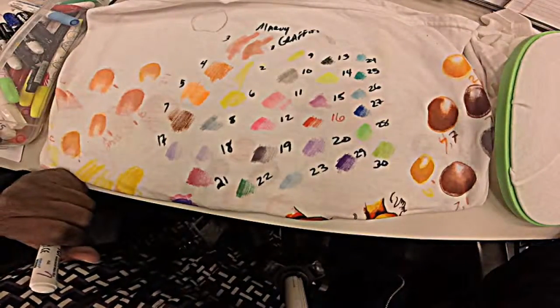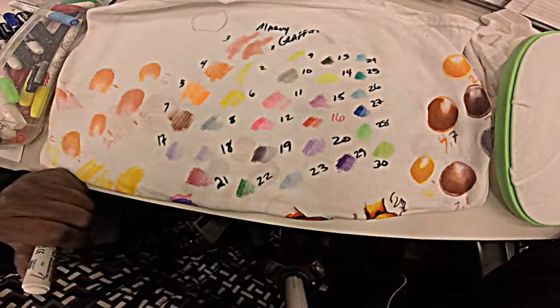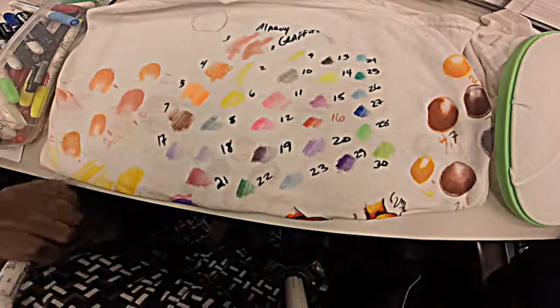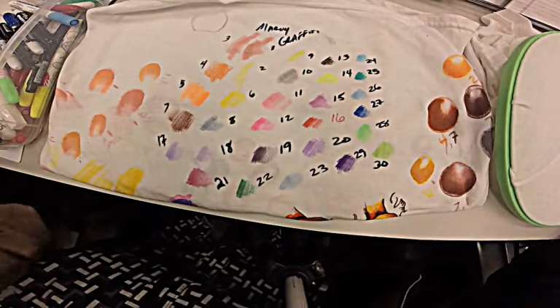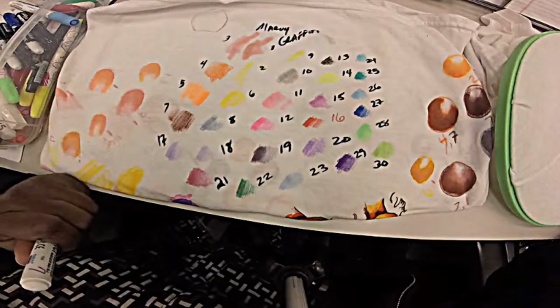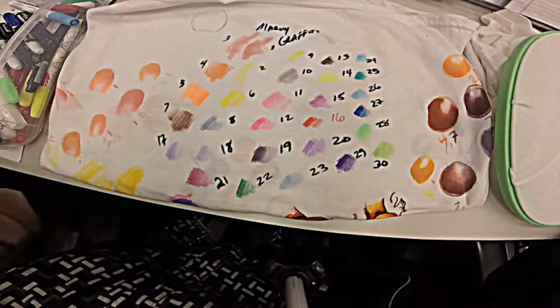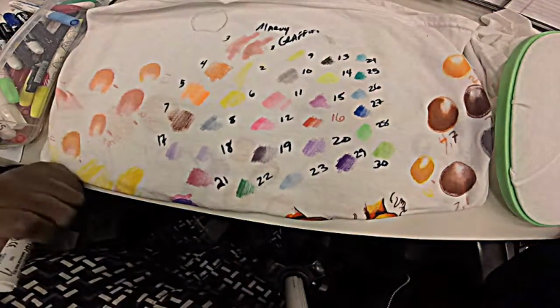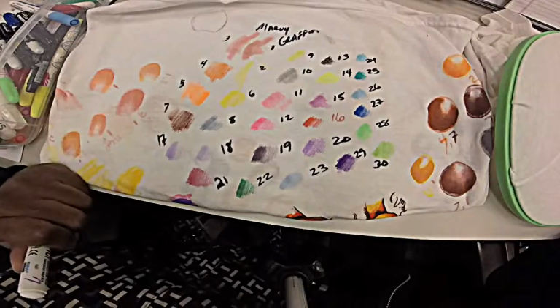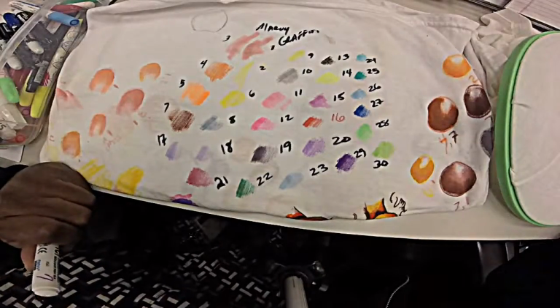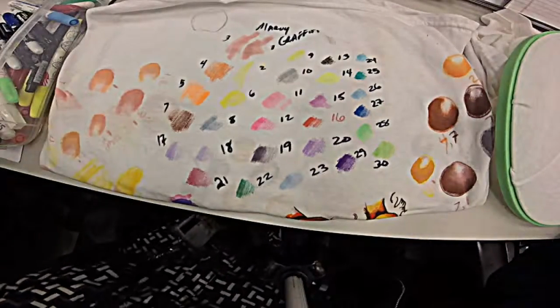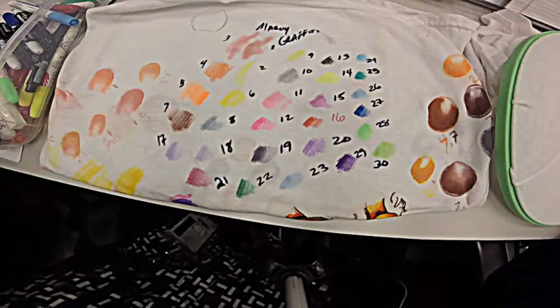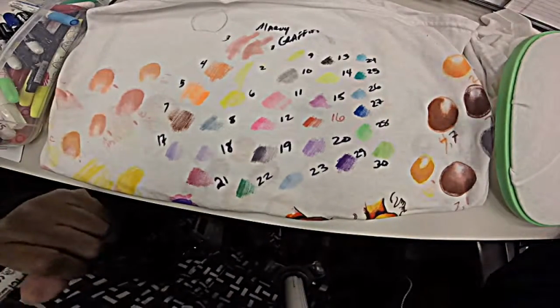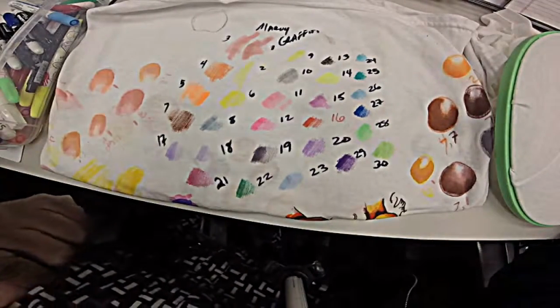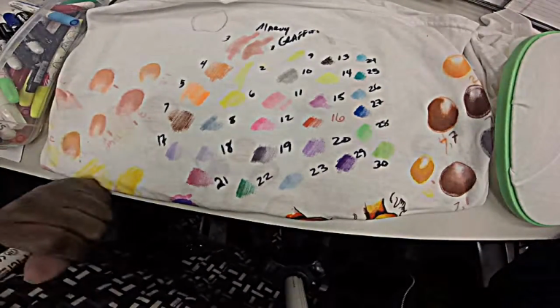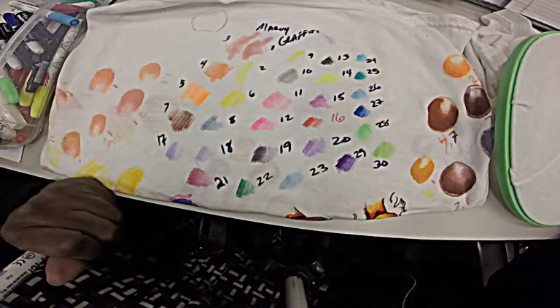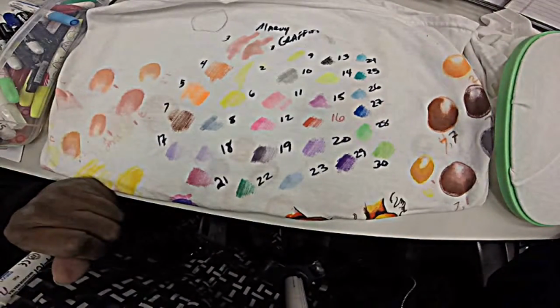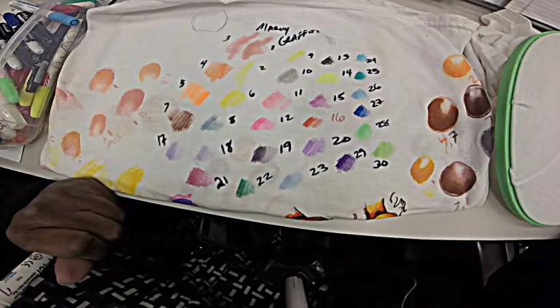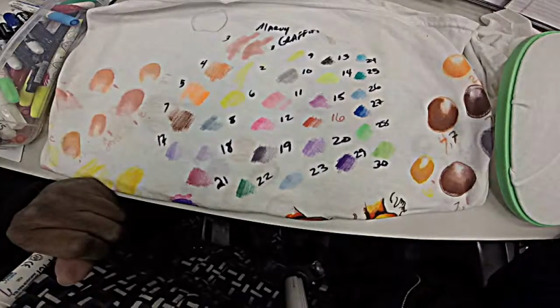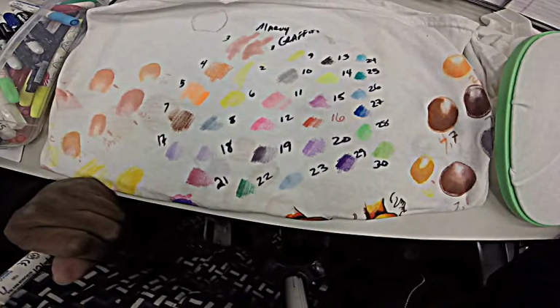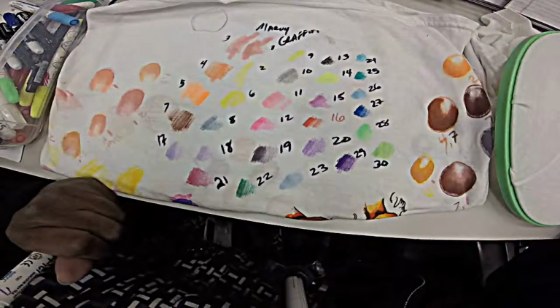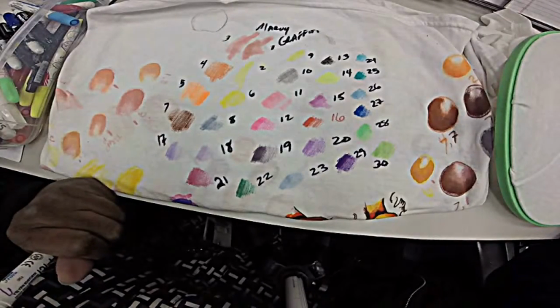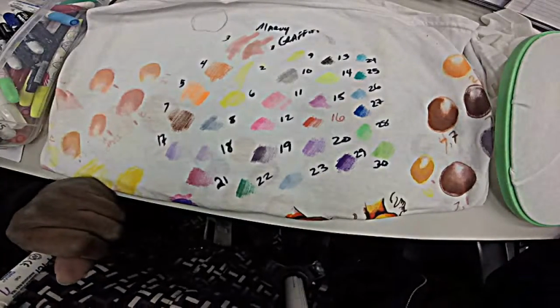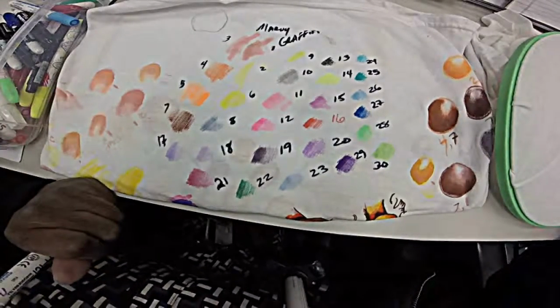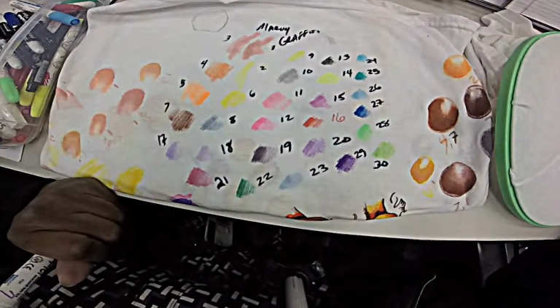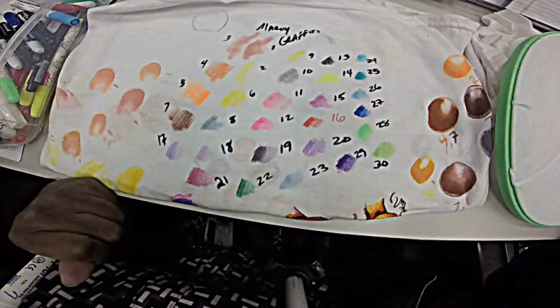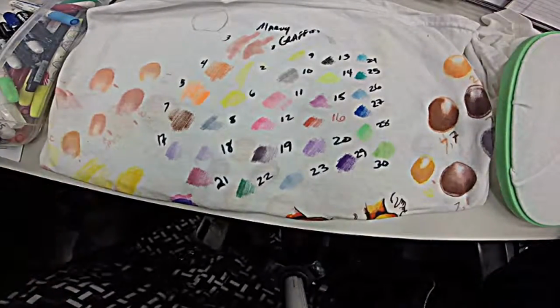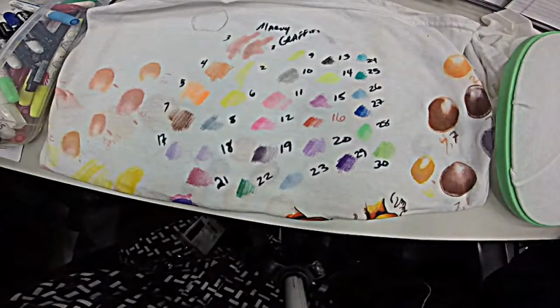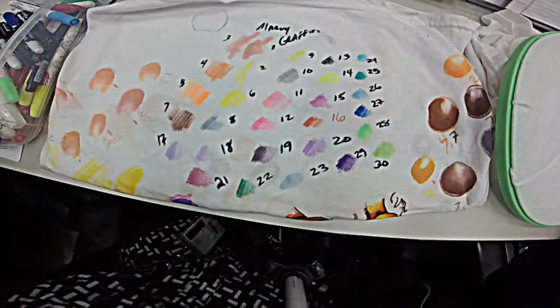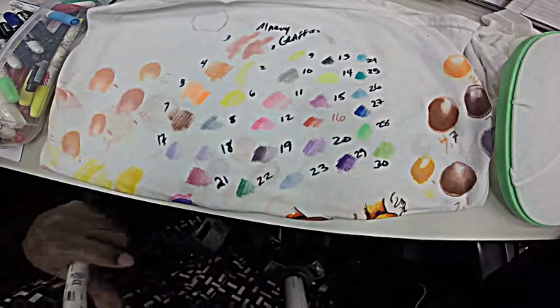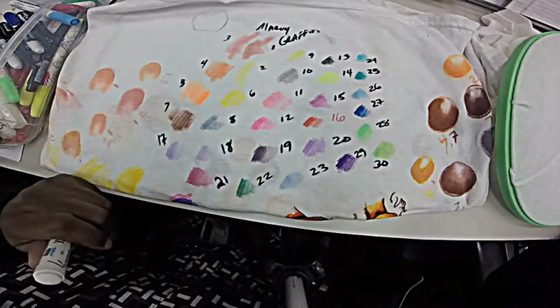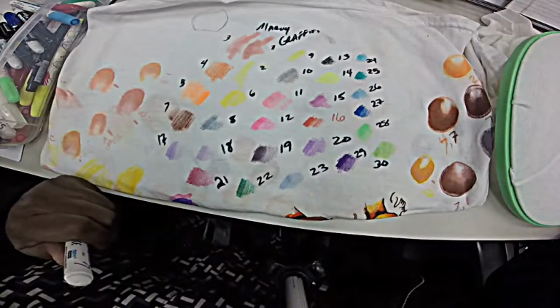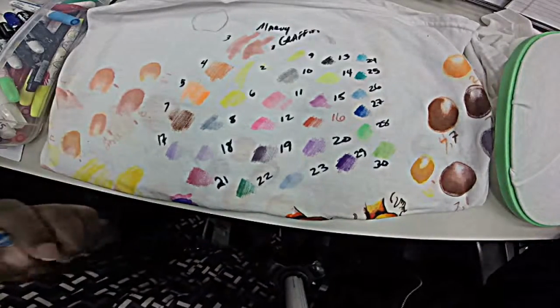Hi, this is Kim Pinckney. Thank you for checking out my channel. In my last video with my cat boy, I mentioned that I was going to show you my color swatch.